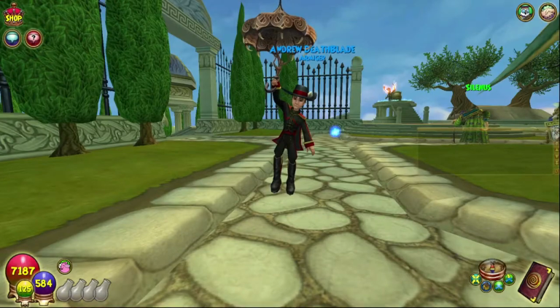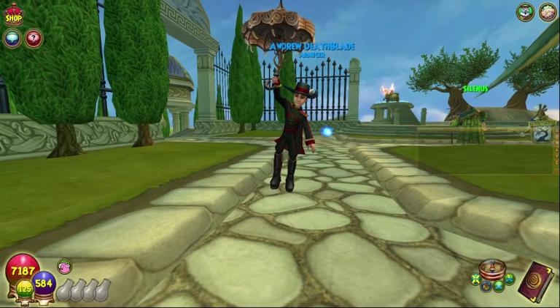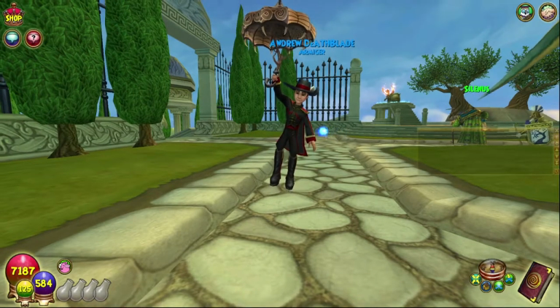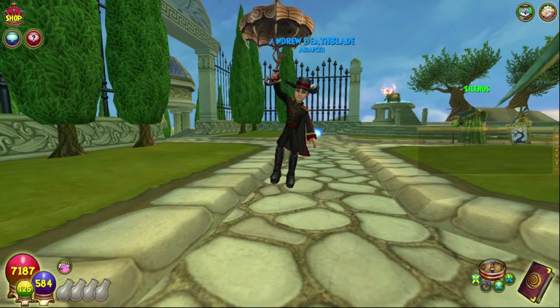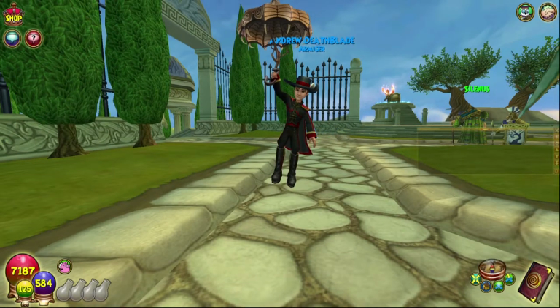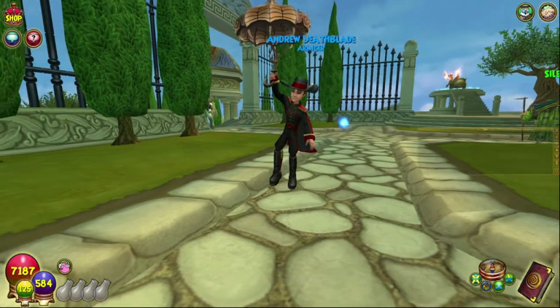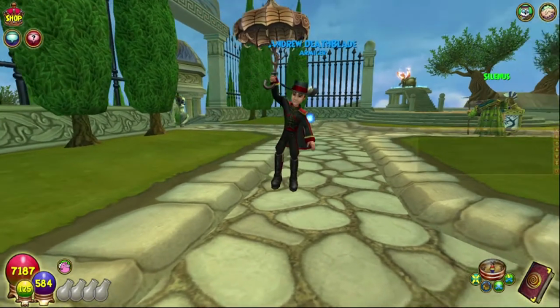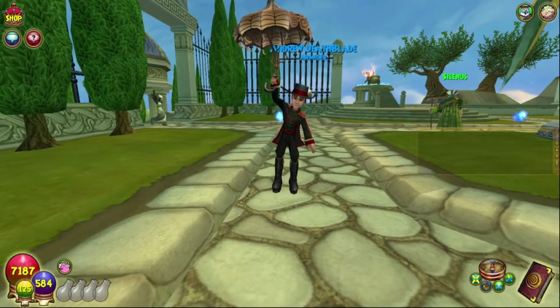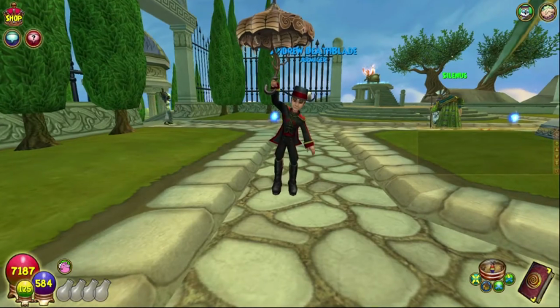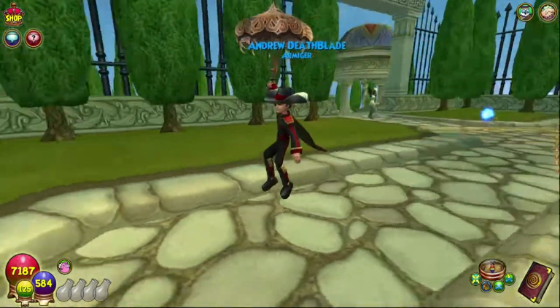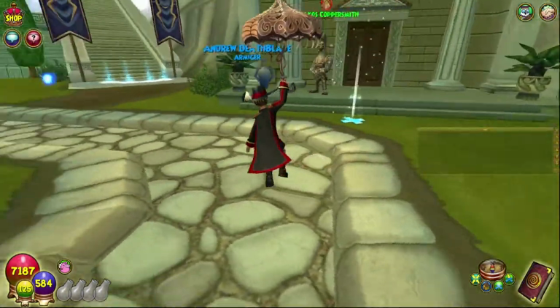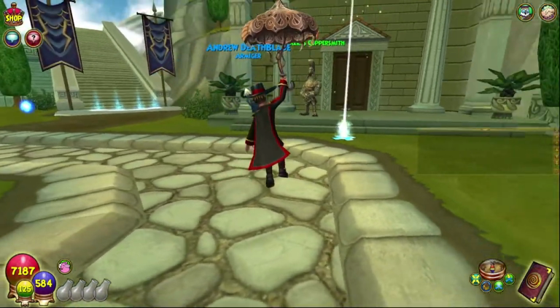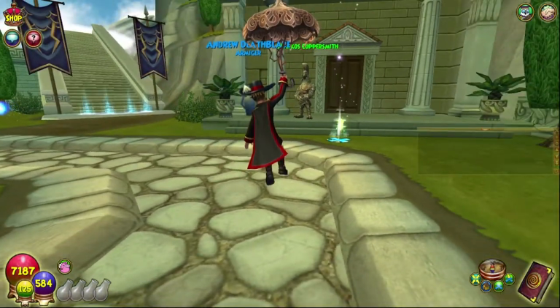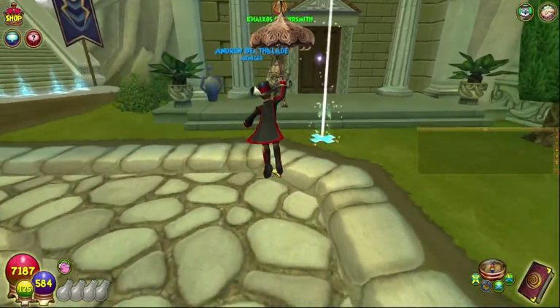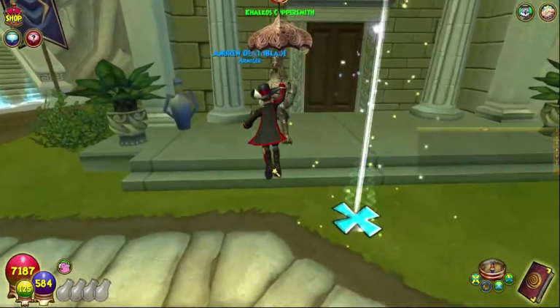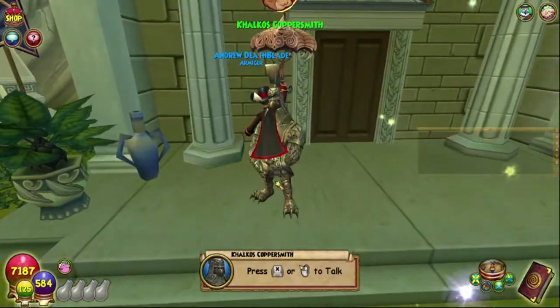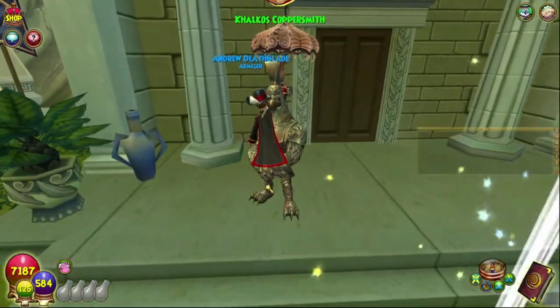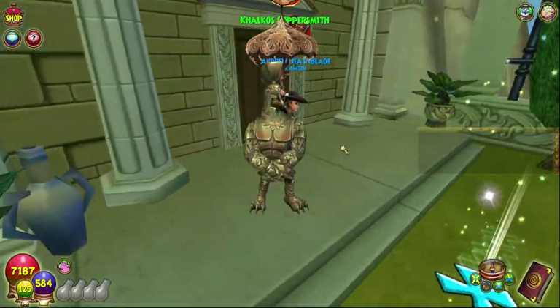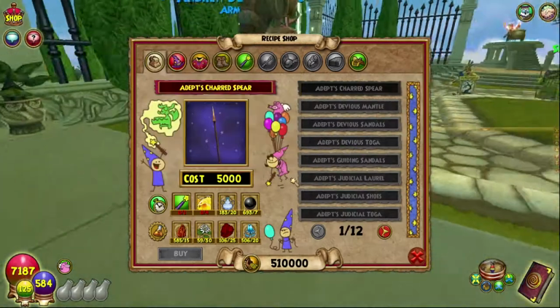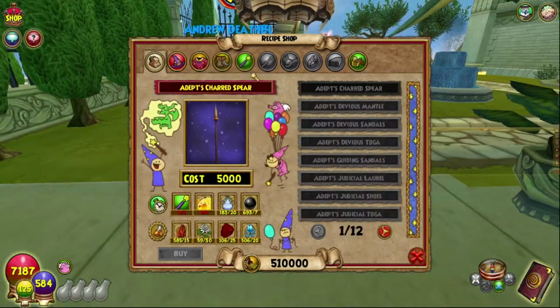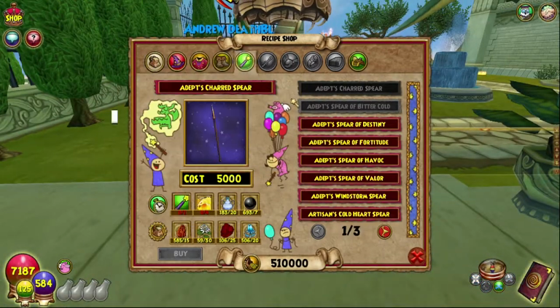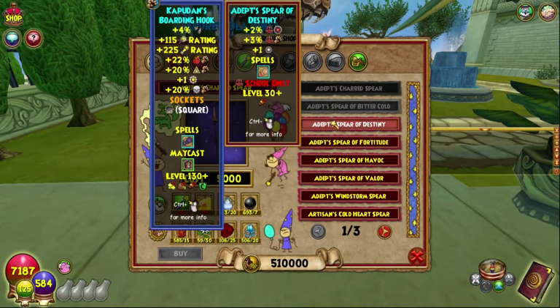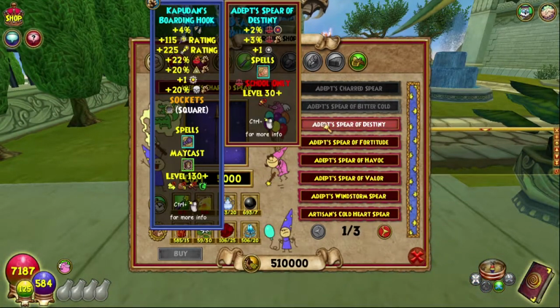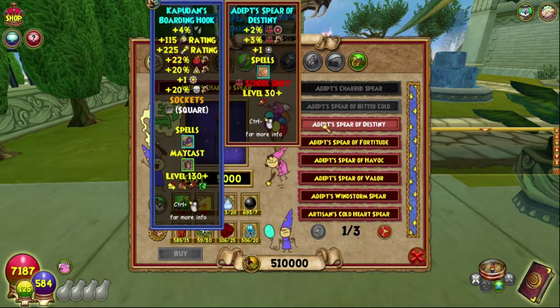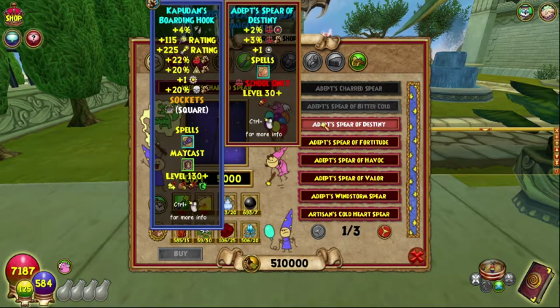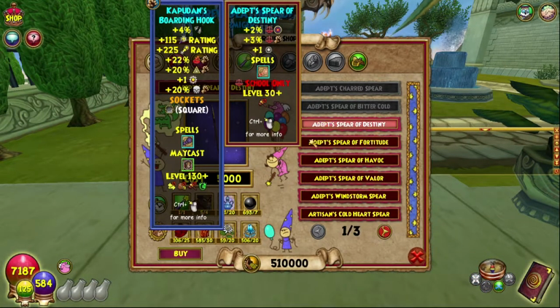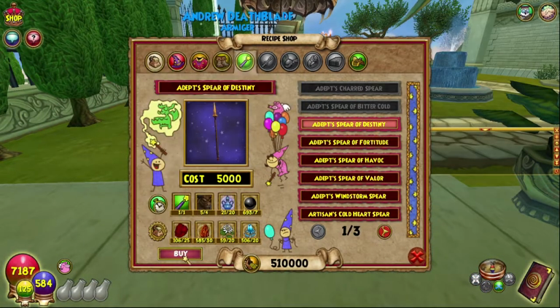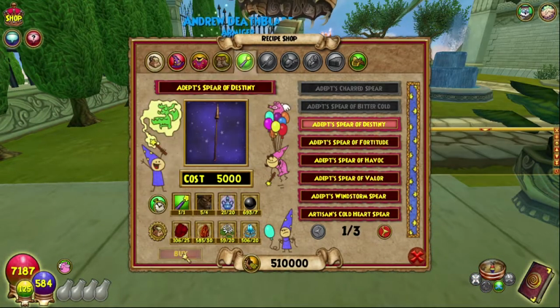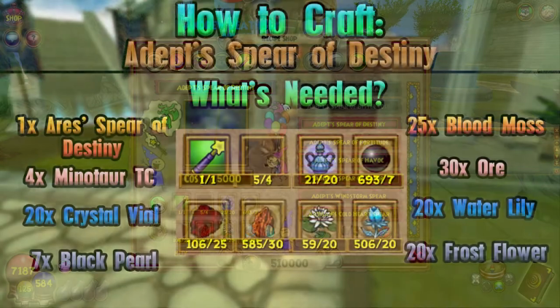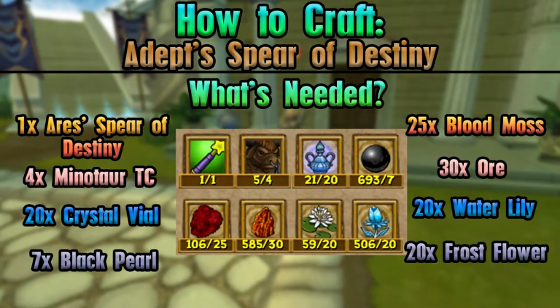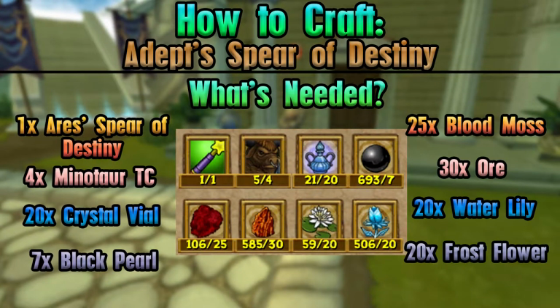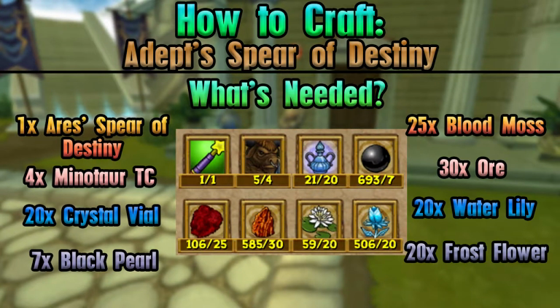Hello and welcome back to the Craft Box. My name is Brent and today we are on episode 91 of the Completionist Crafter series. We are crafting the Balance Spear — the Adept's Spear of Destiny. Today, as always, everything you will need is on screen, along with all of the requirements.